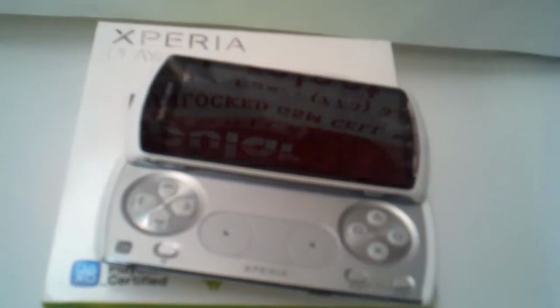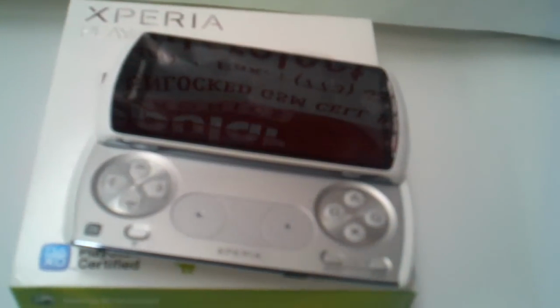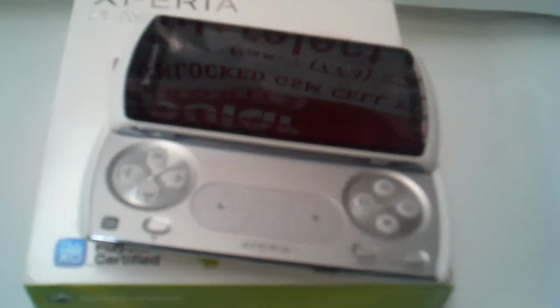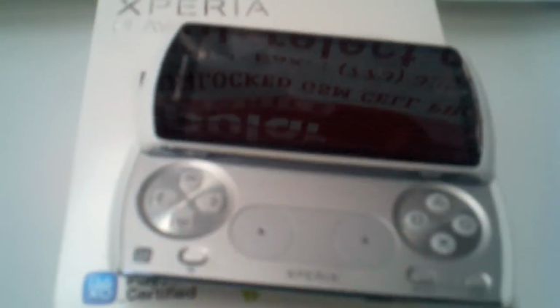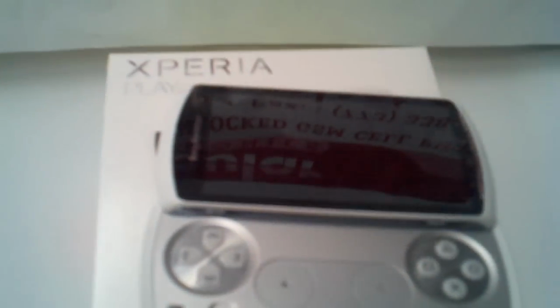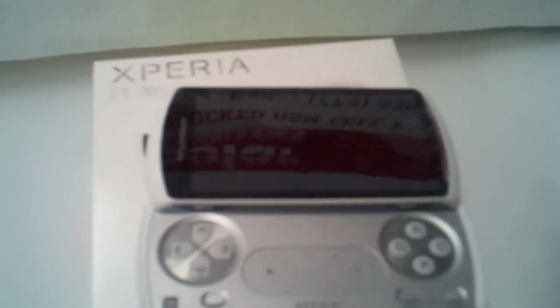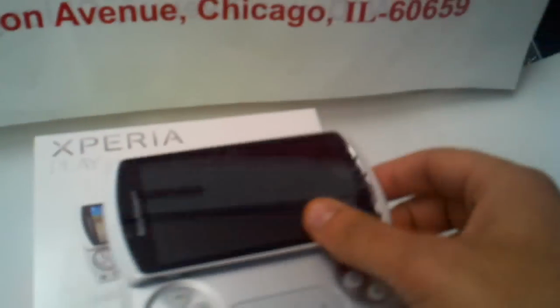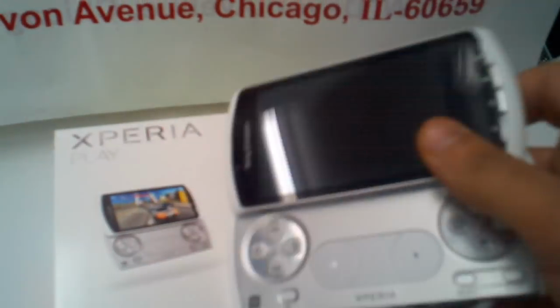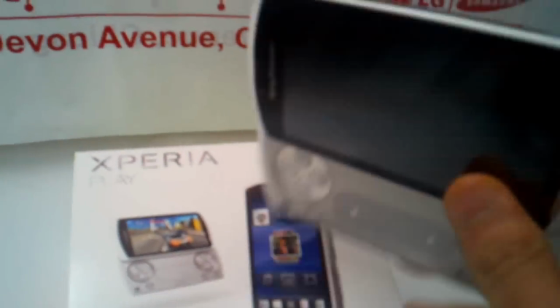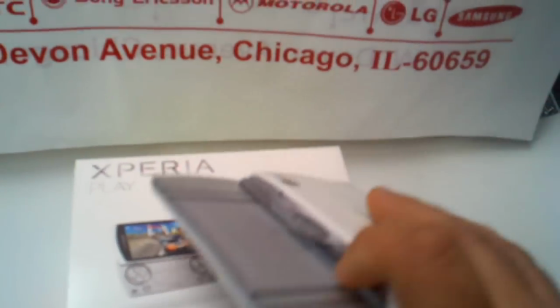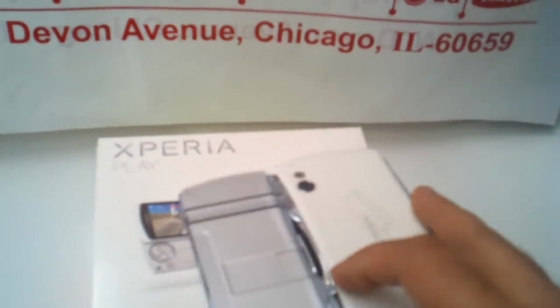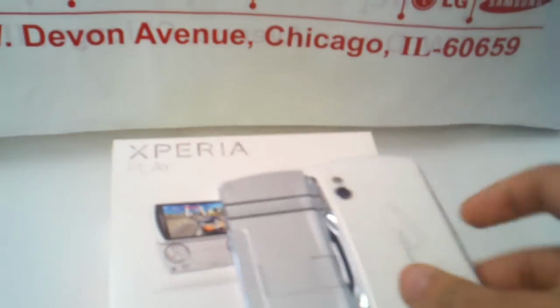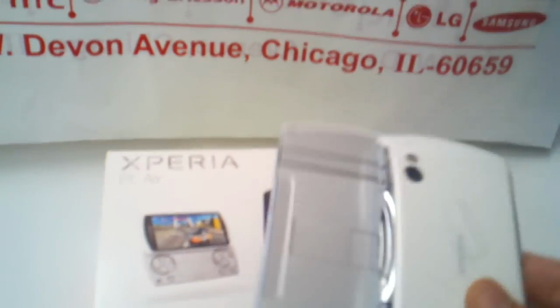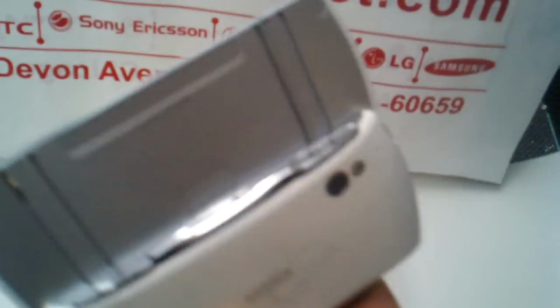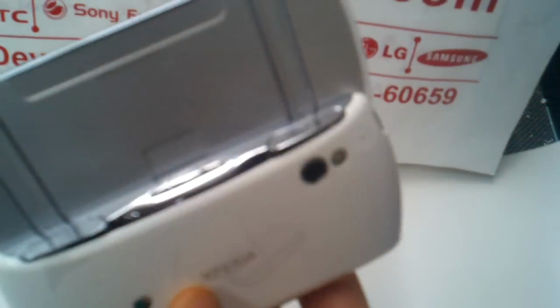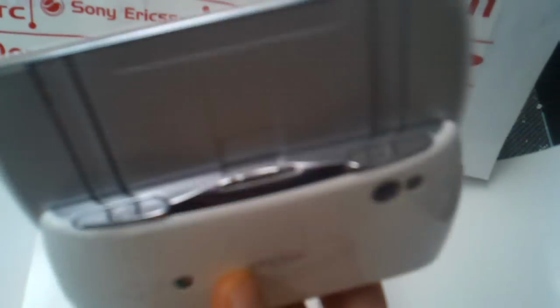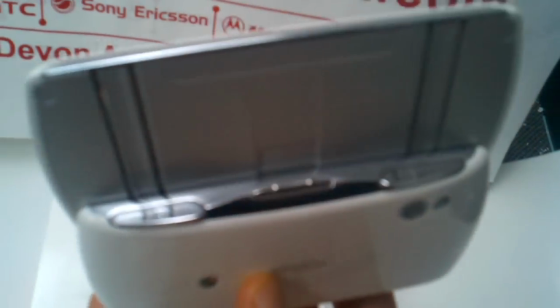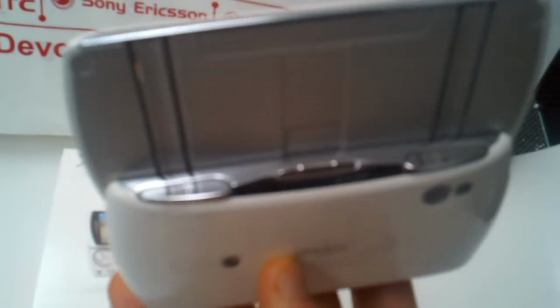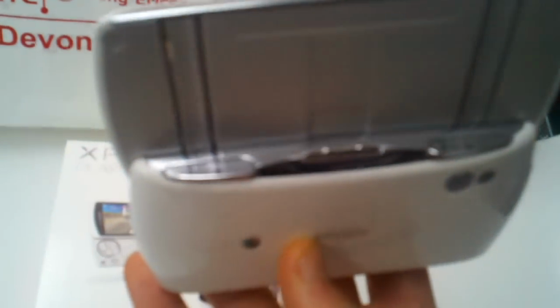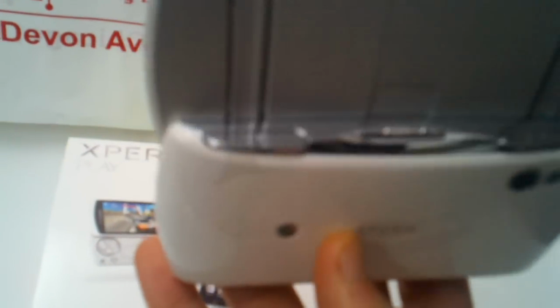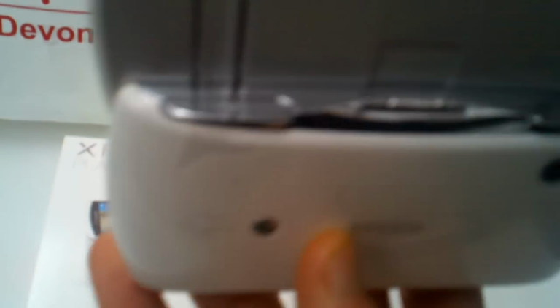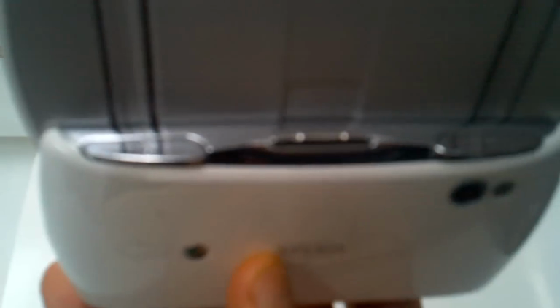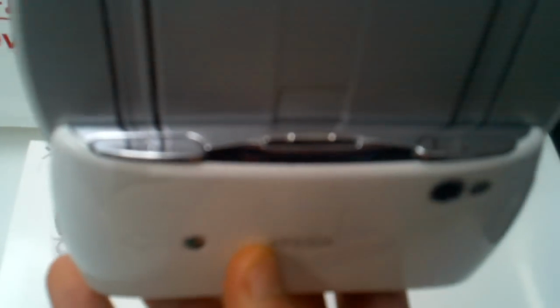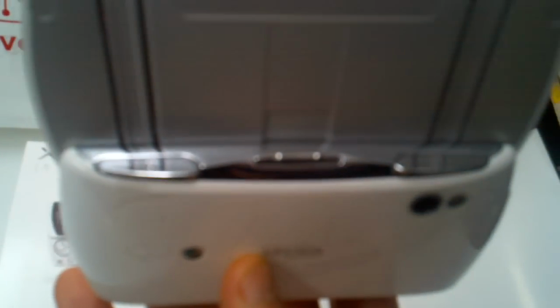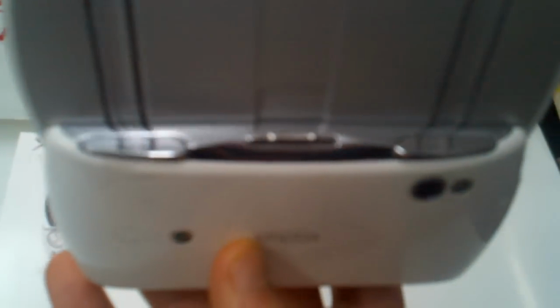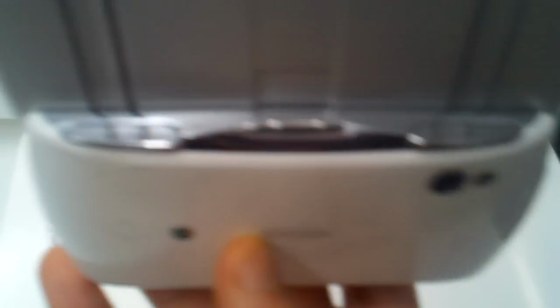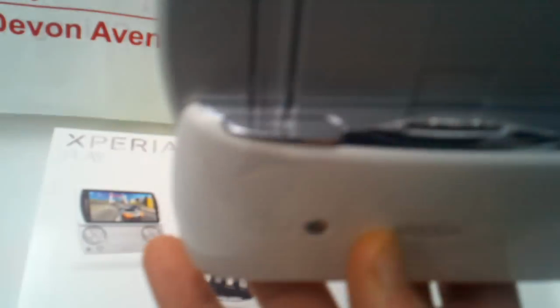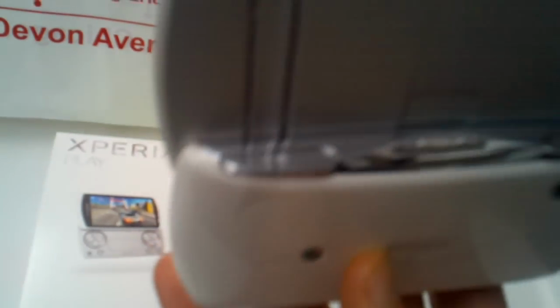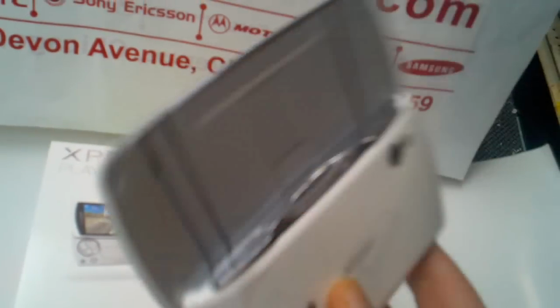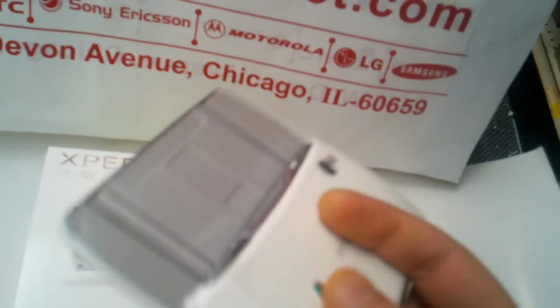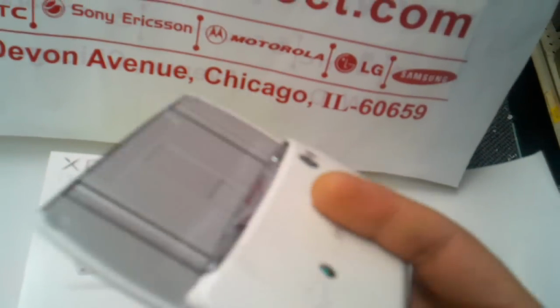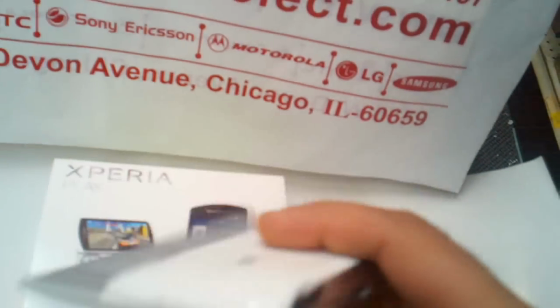Up to 7 pre-installed games. The first PlayStation Certified Smartphone with special gaming keys, L/R shoulder buttons and 4-symbol buttons.